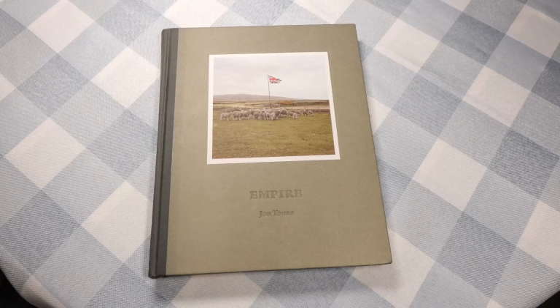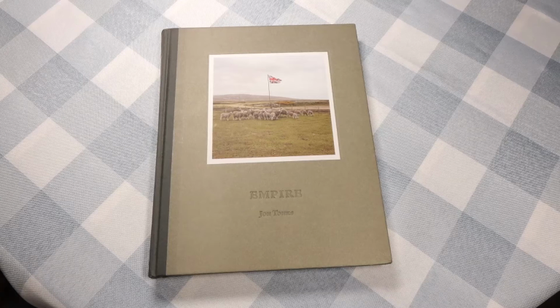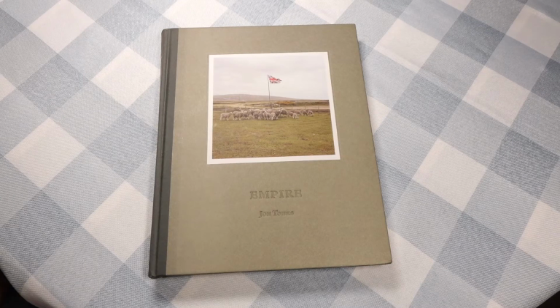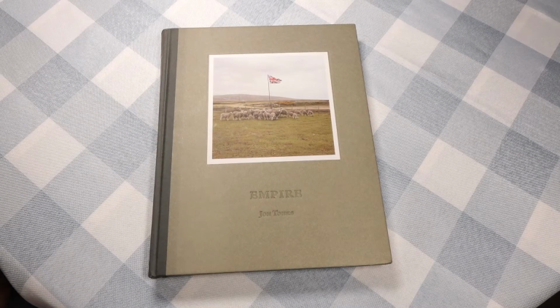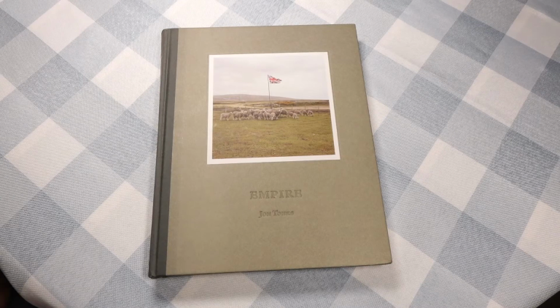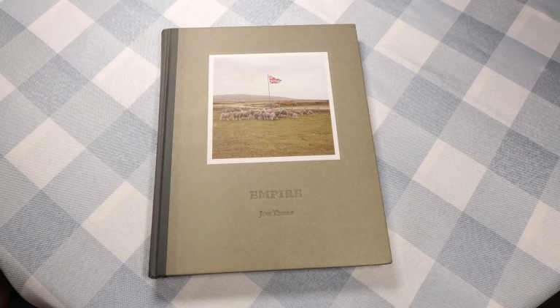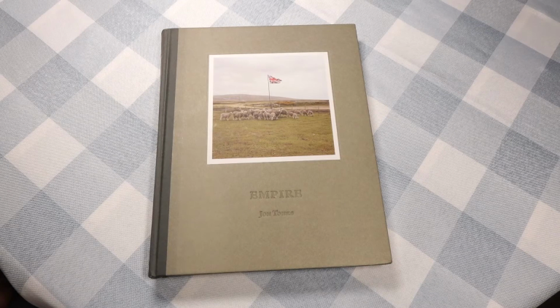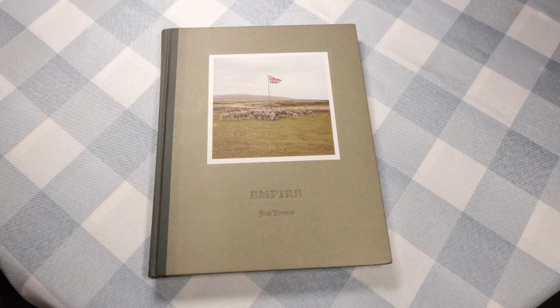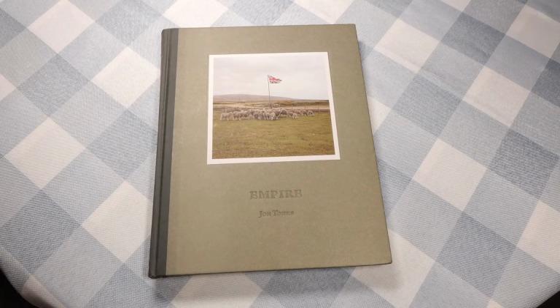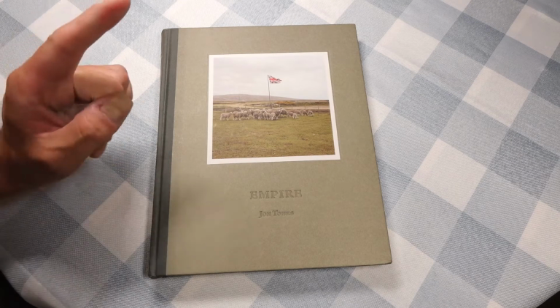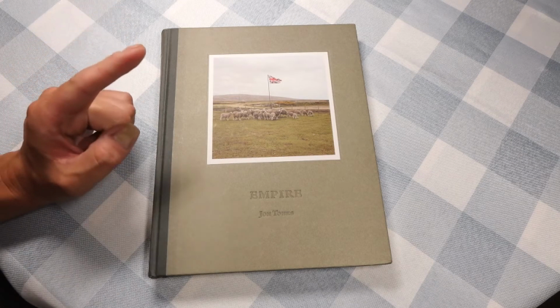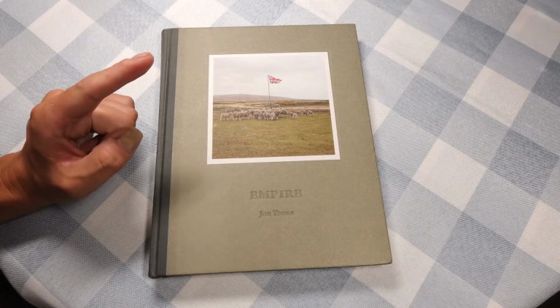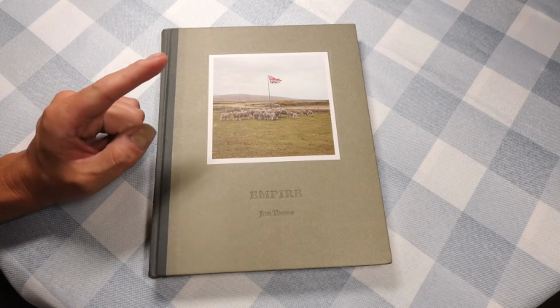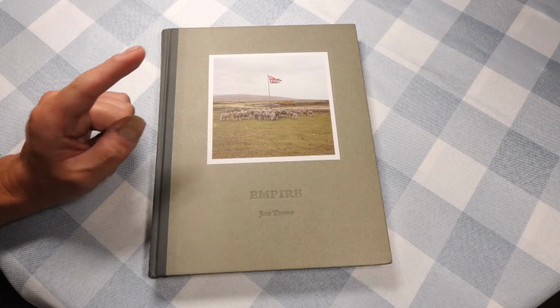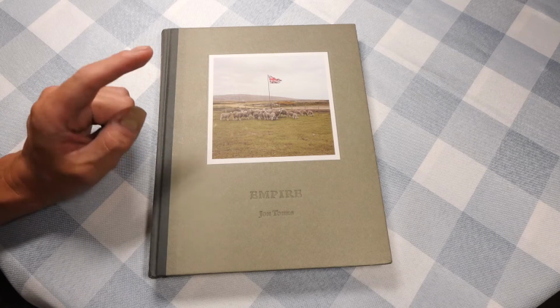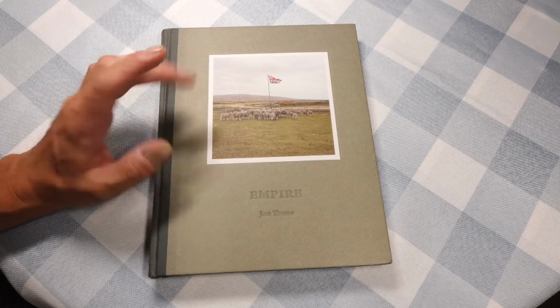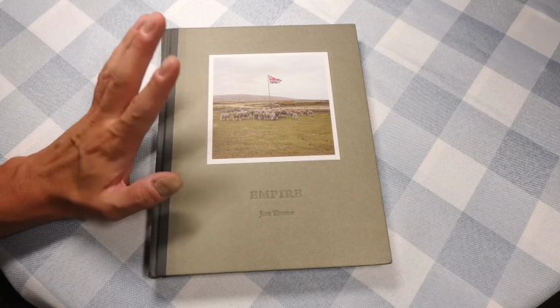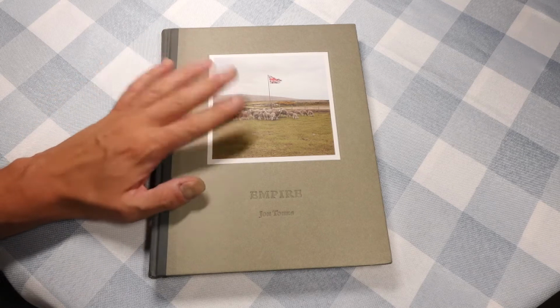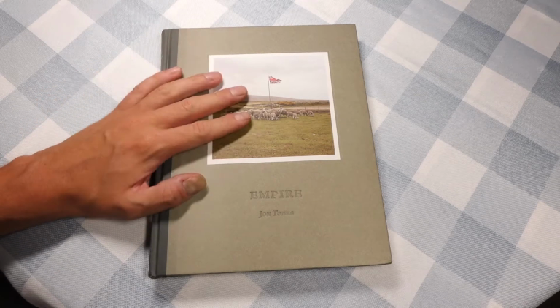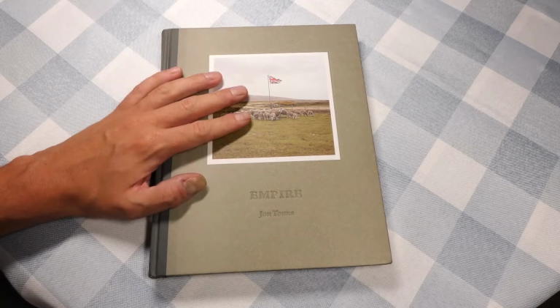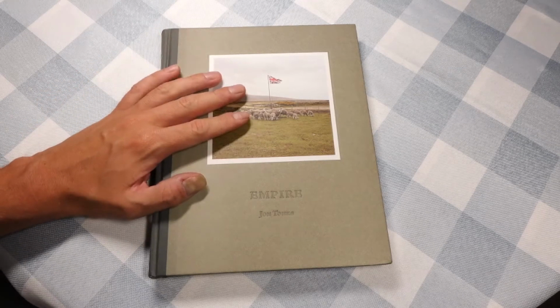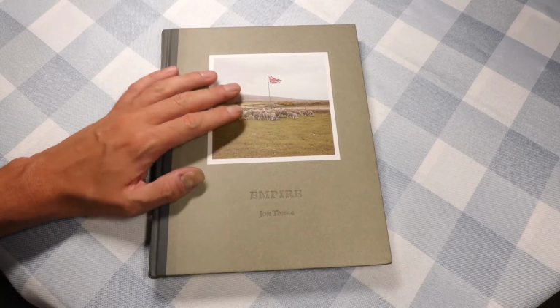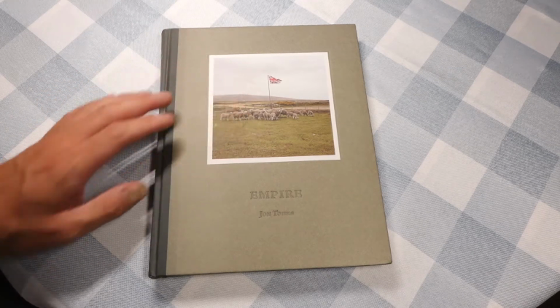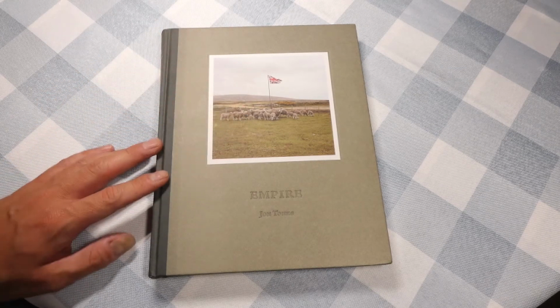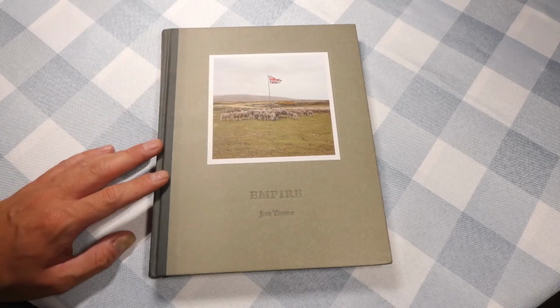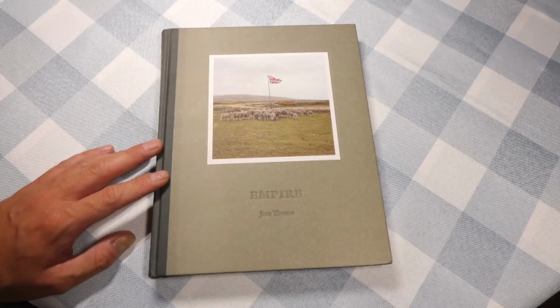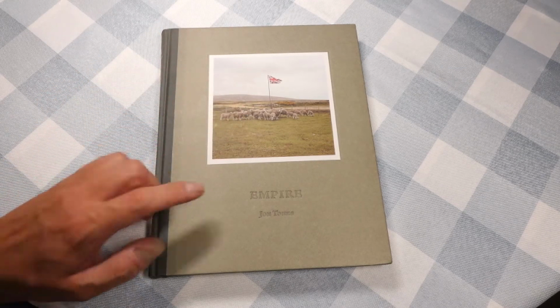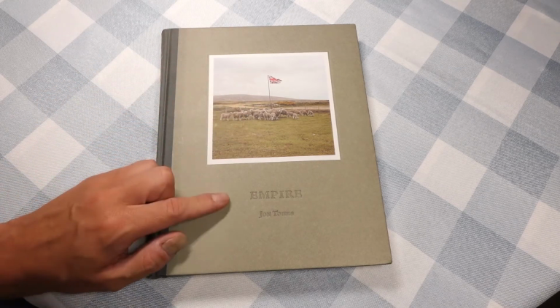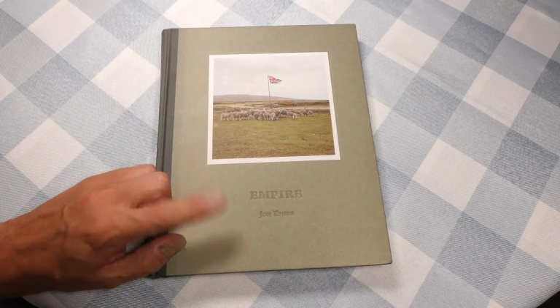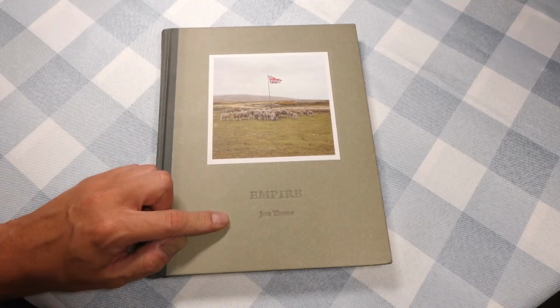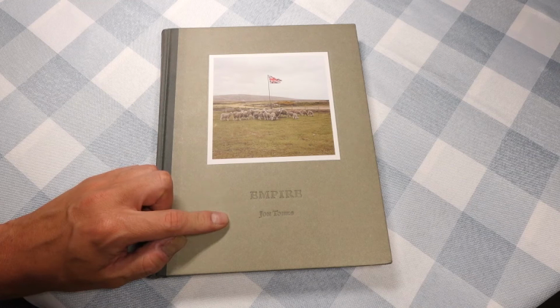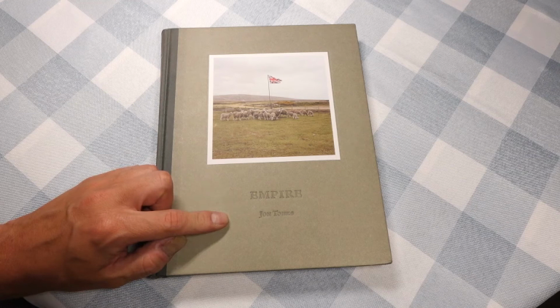Alright, I am back once again, and as promised last time, I don't have a Nikon camera with me, or a camera at all. I have a photo book, and this is one I've had for a while and really enjoy, called Empire by John Tonks.